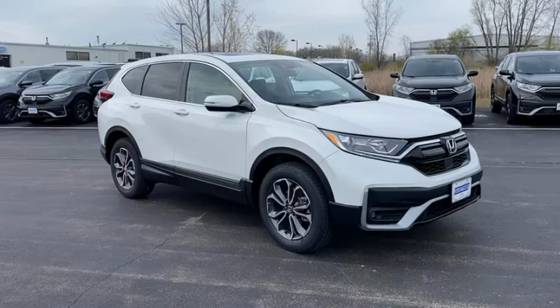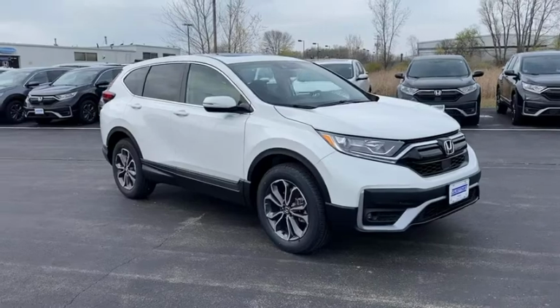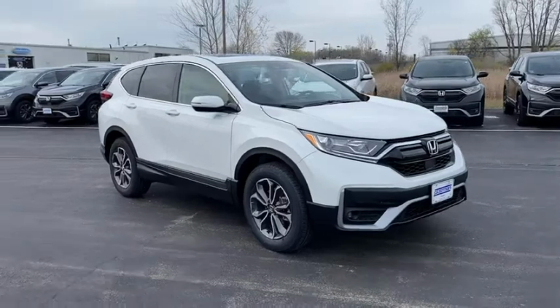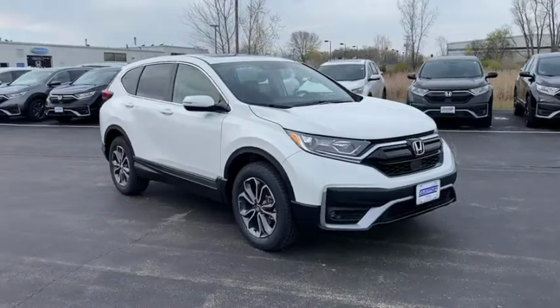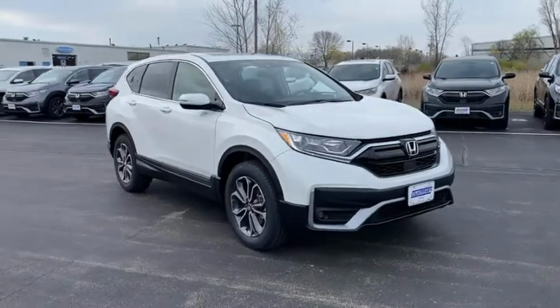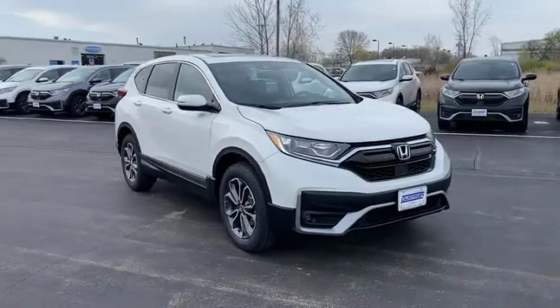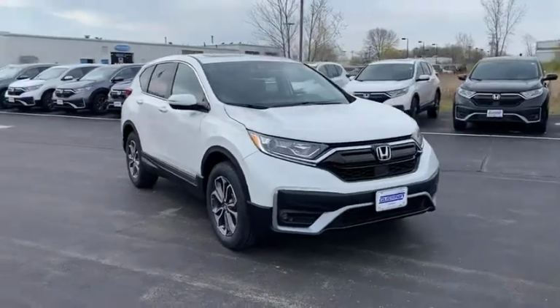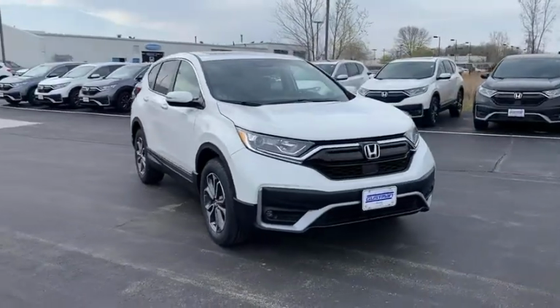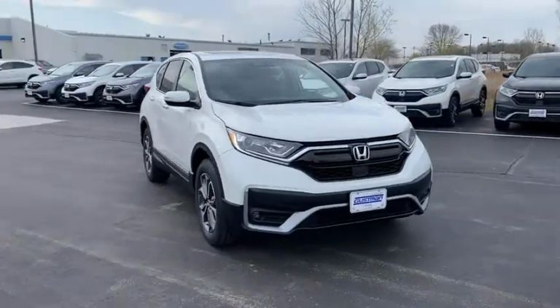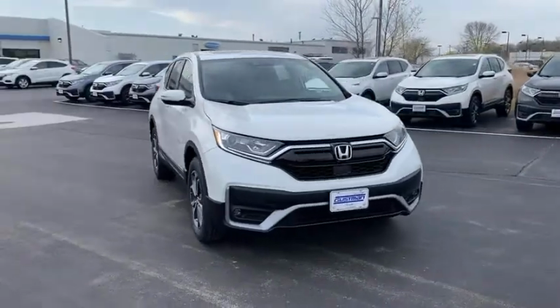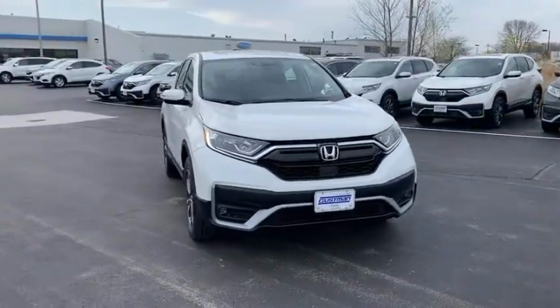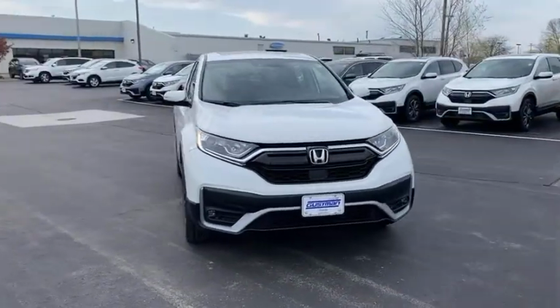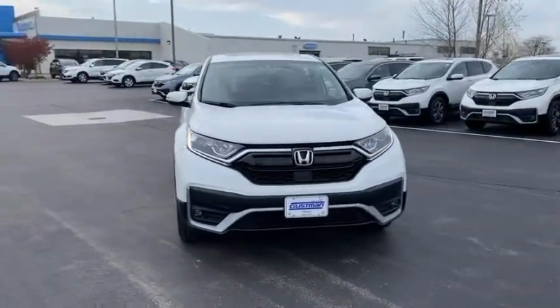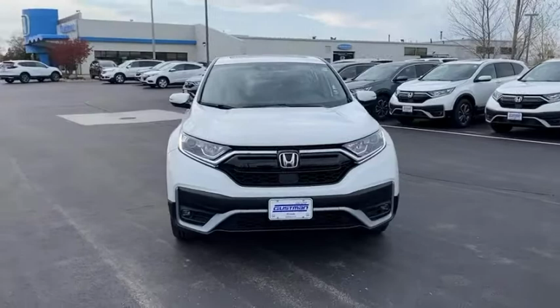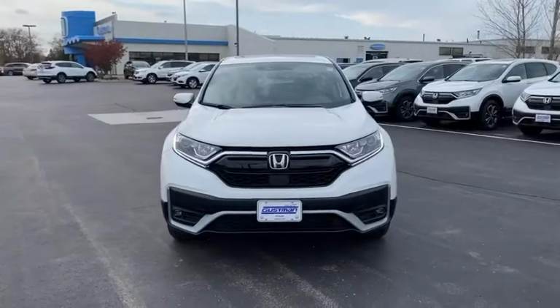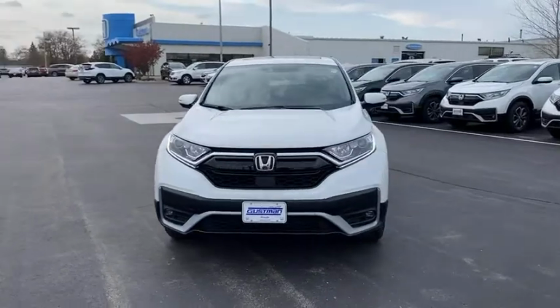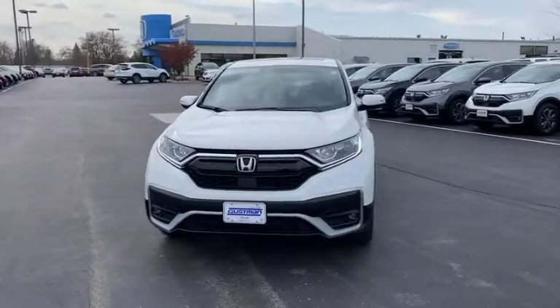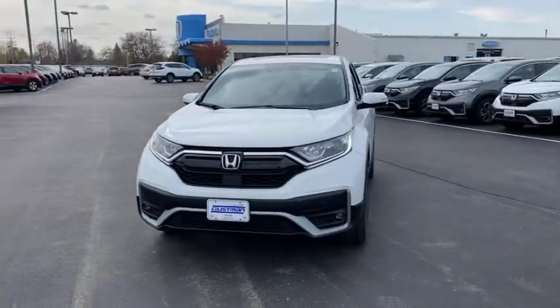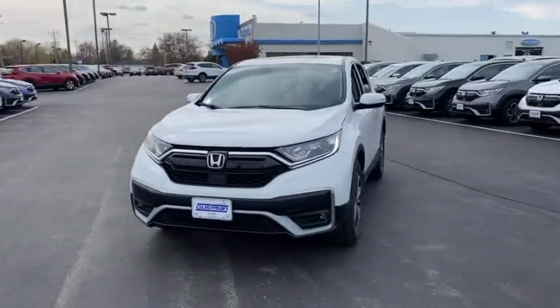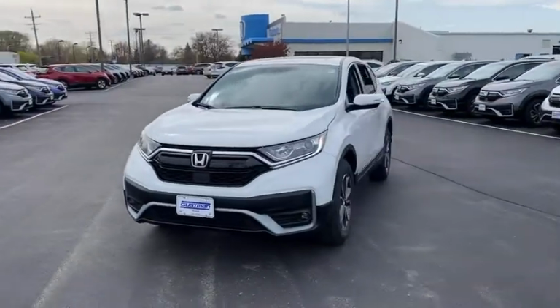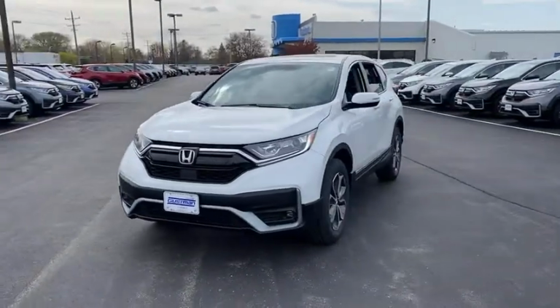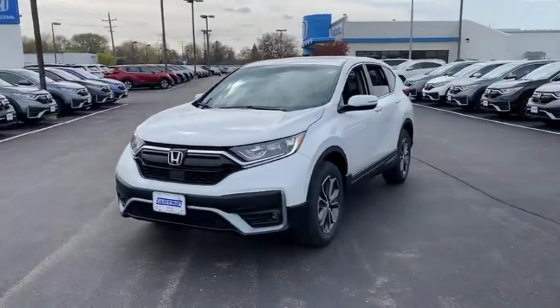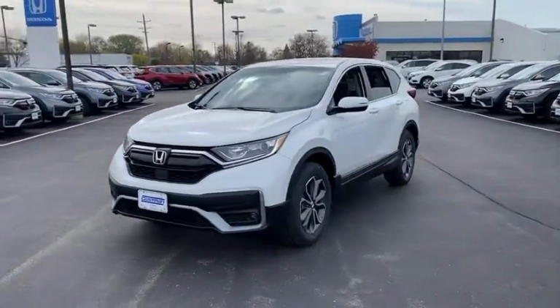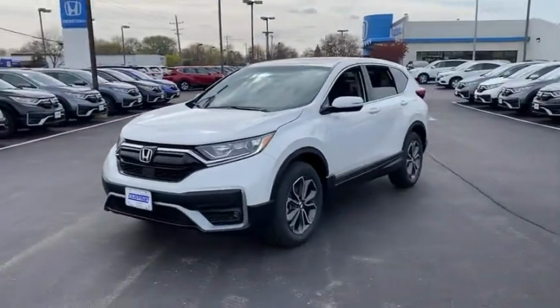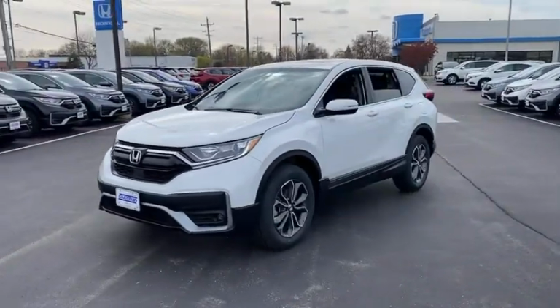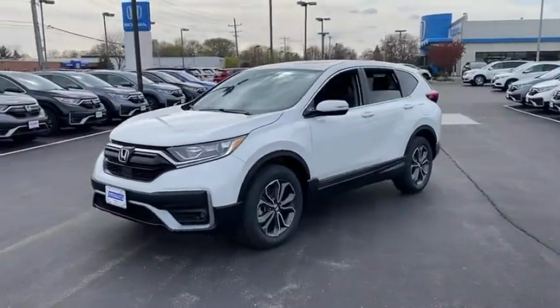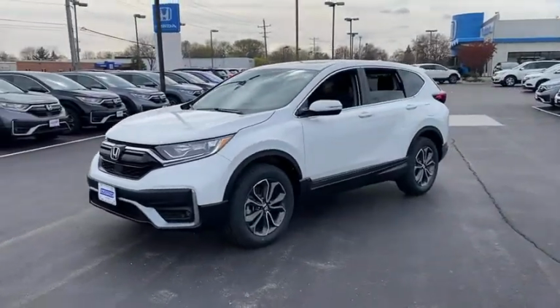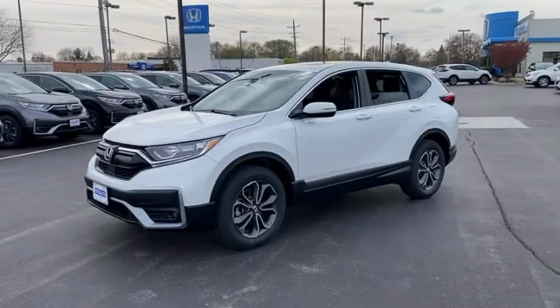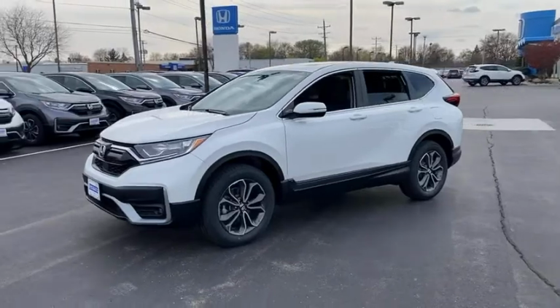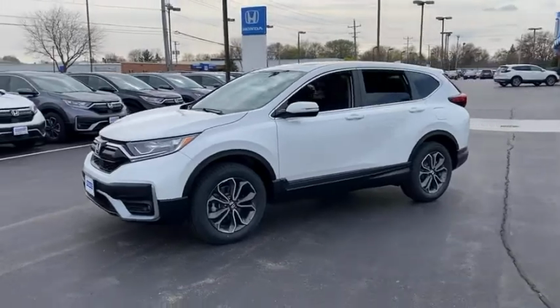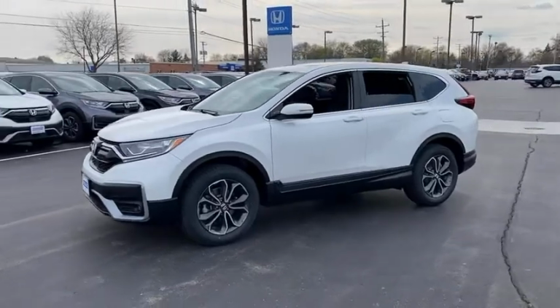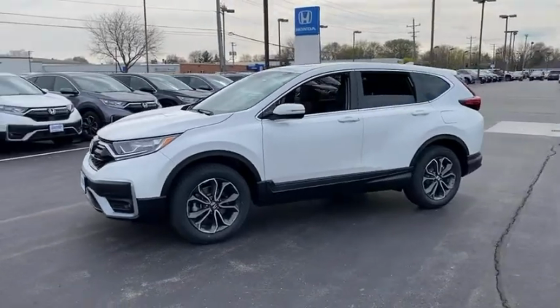We are pleased to show you the 2021 Honda CR-V, a top recommended vehicle because of its car-like driving manners, good value, cool technology, and comfy interior.